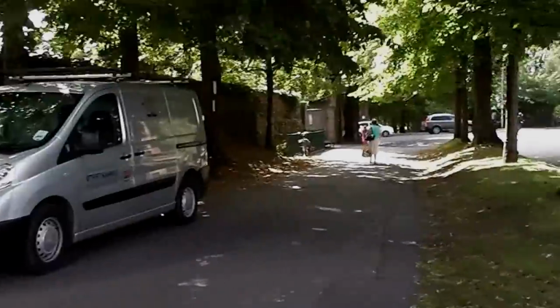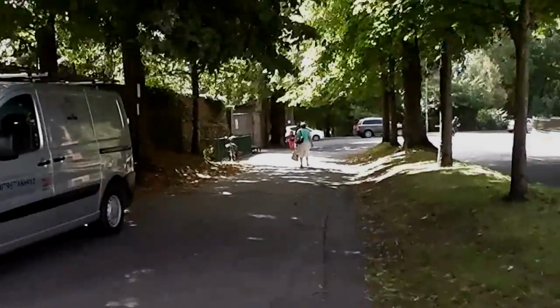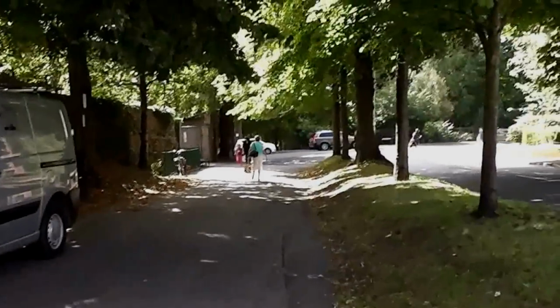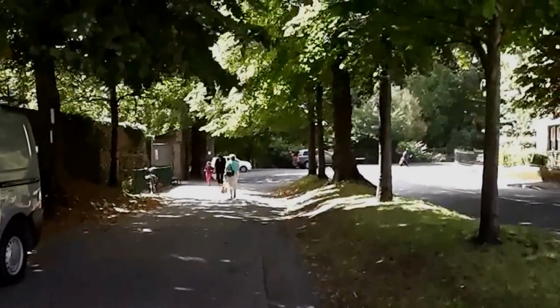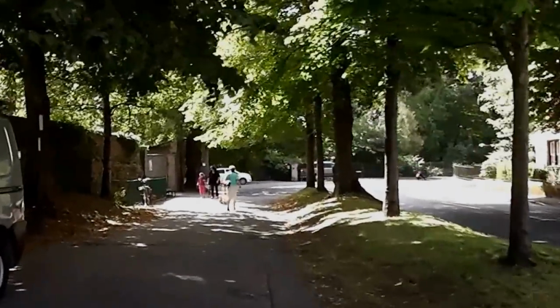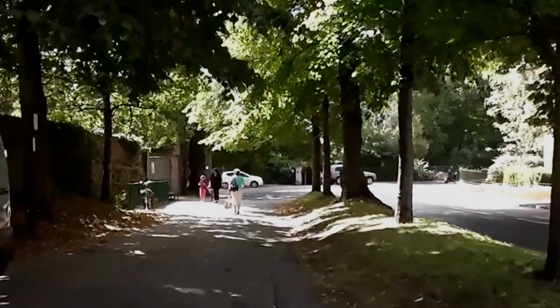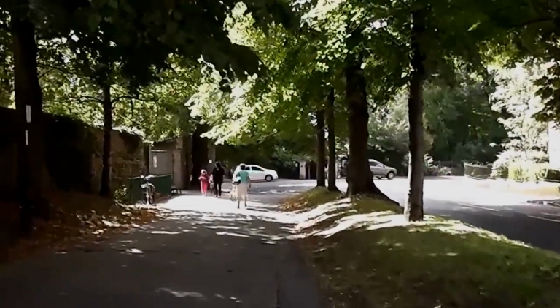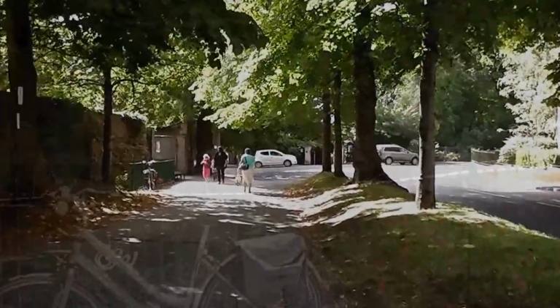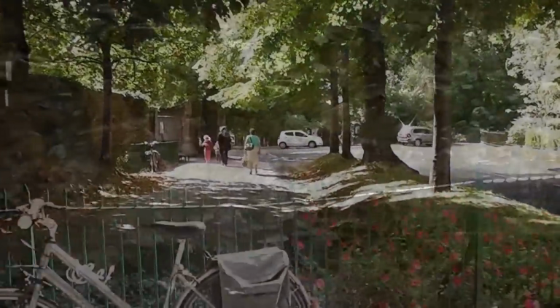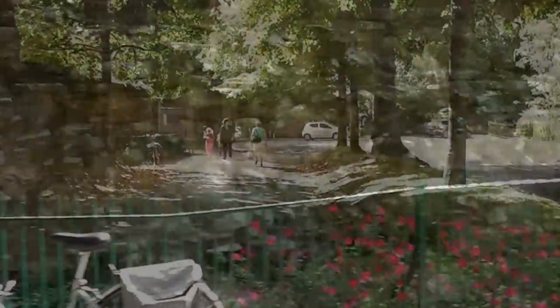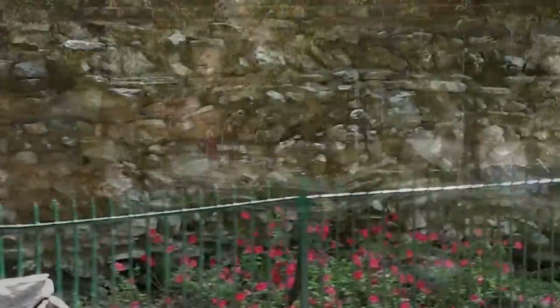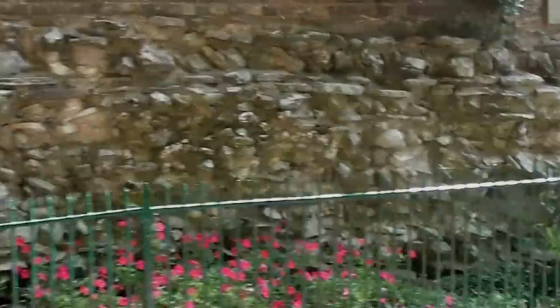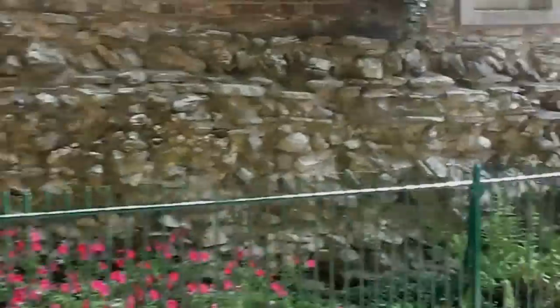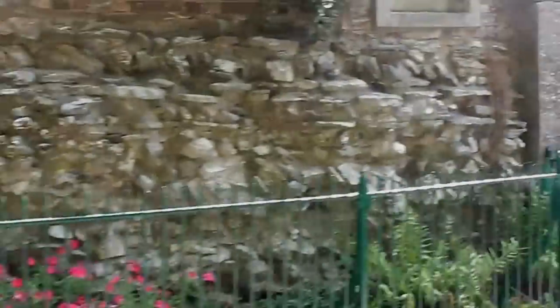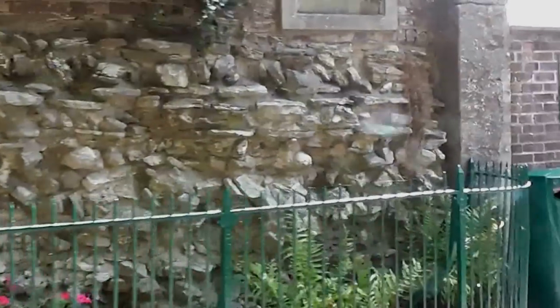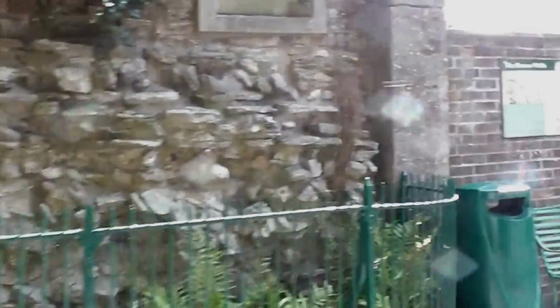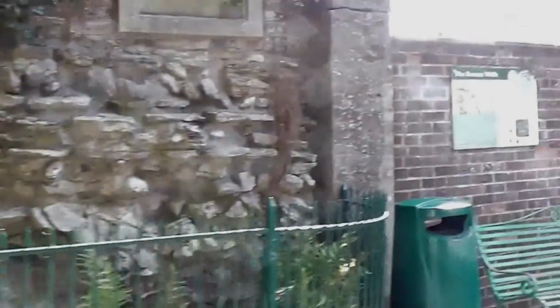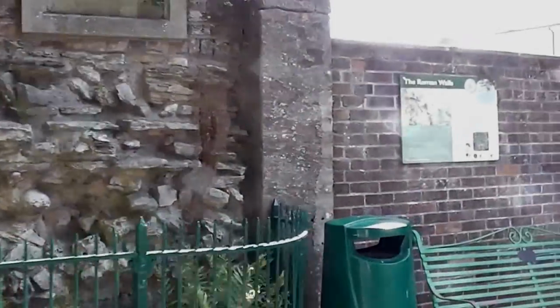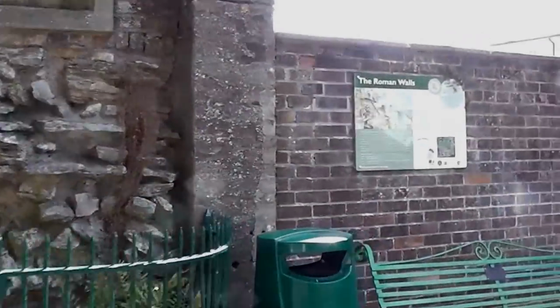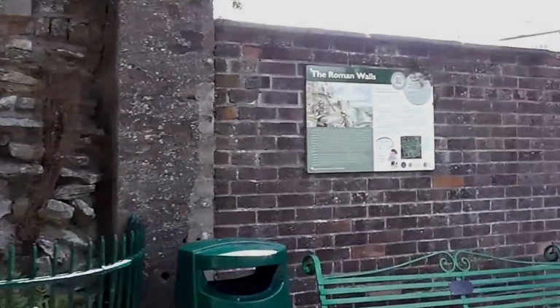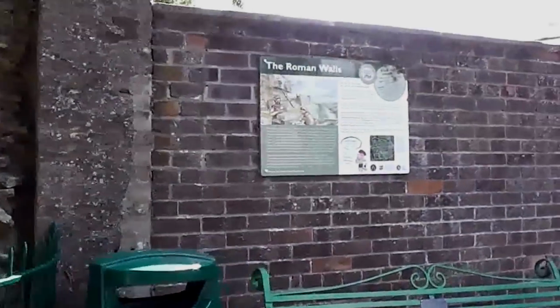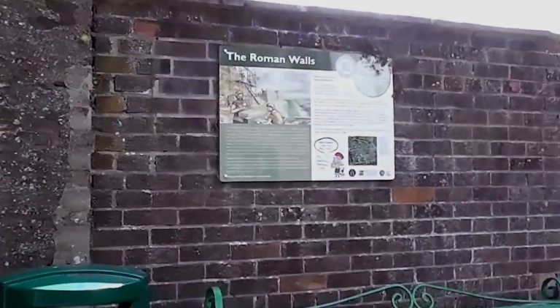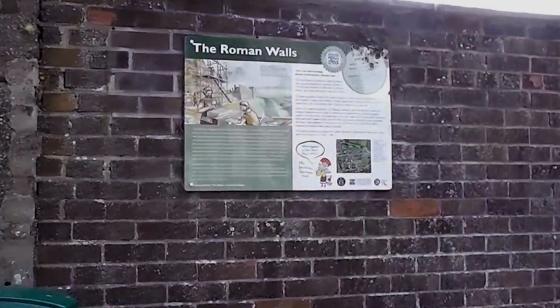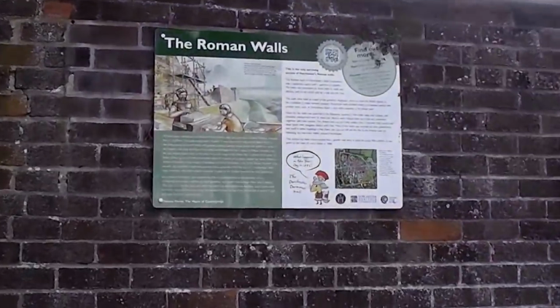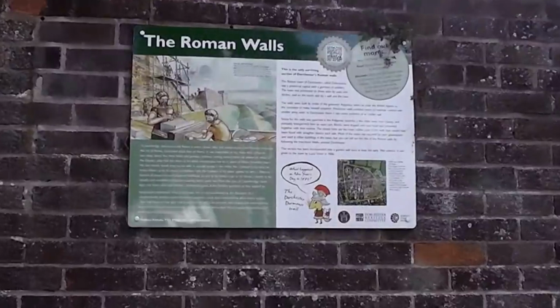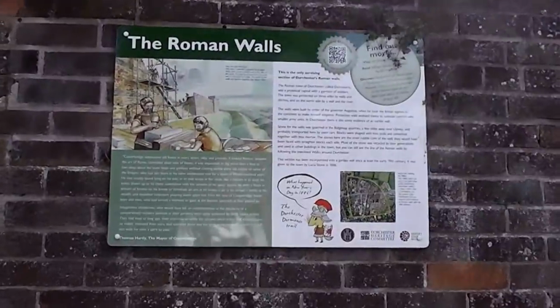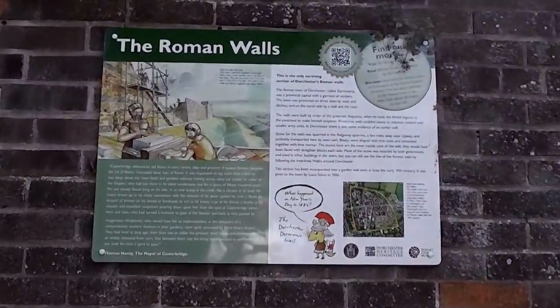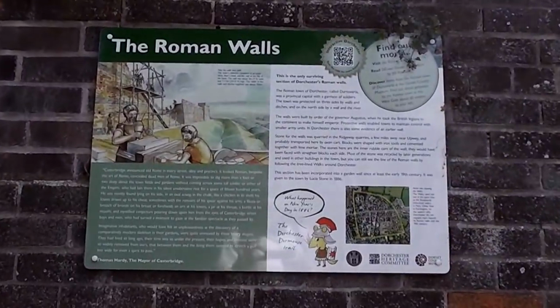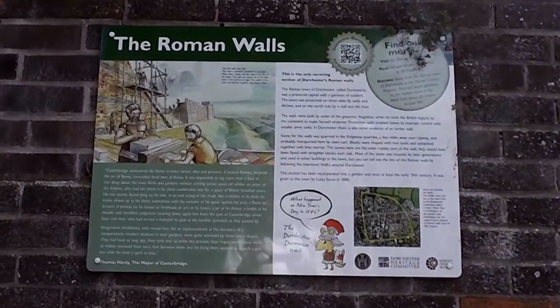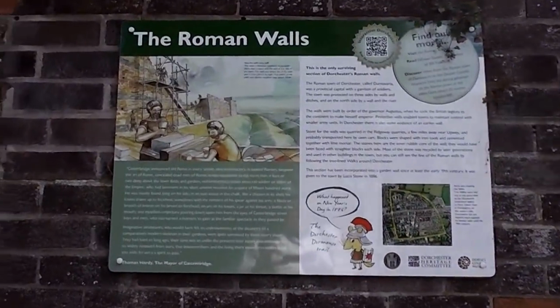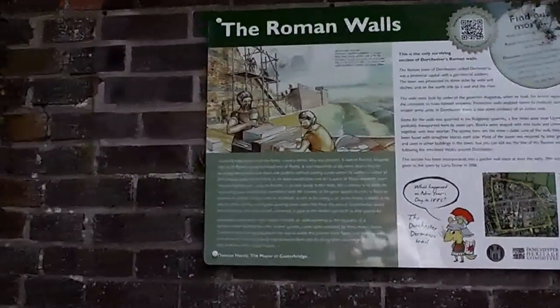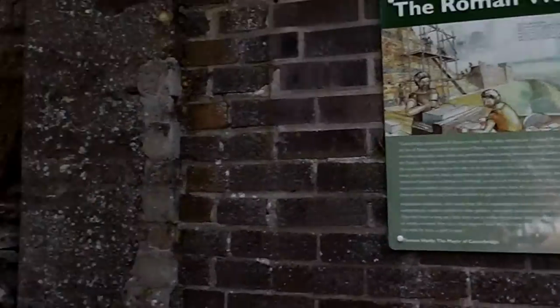It's quite nicely shady at this time of day. It's a bit of the old Roman wall. Won't look into it today, but nice that it's preserved.